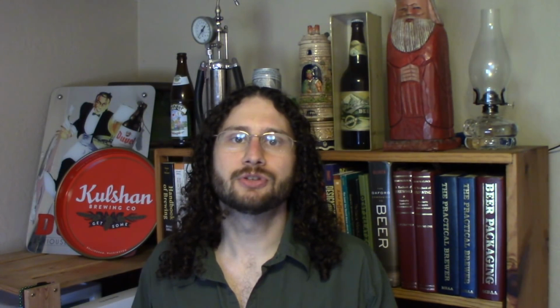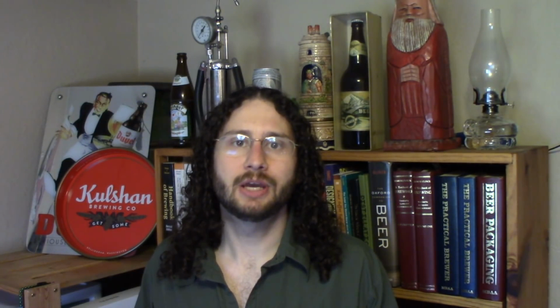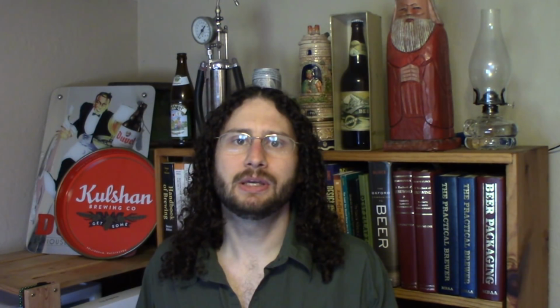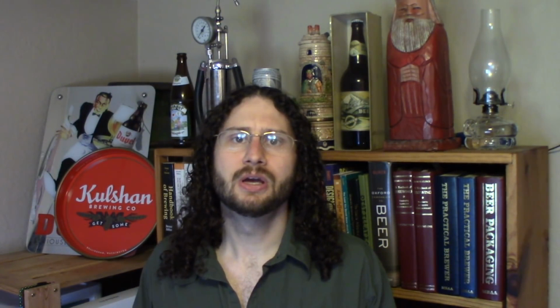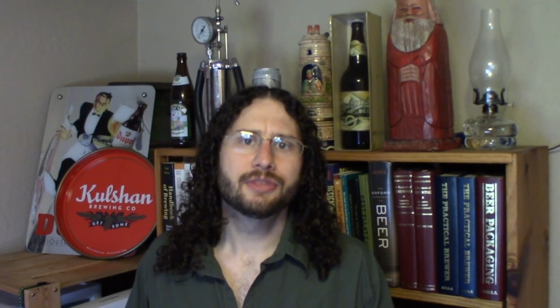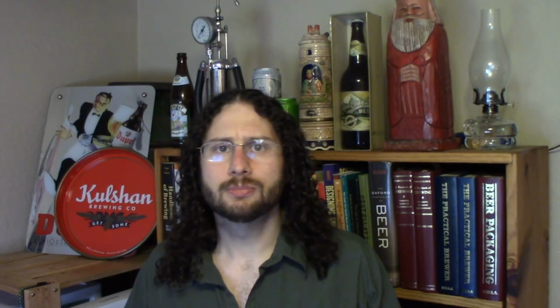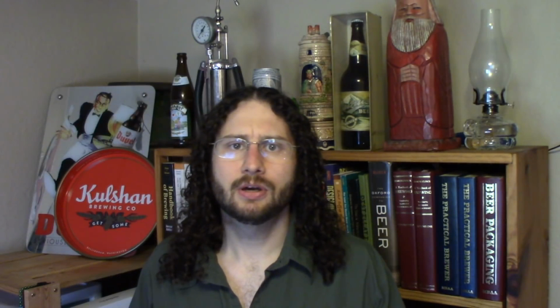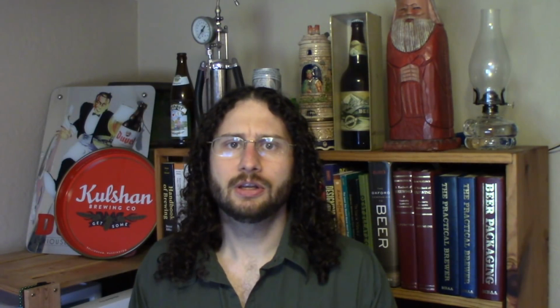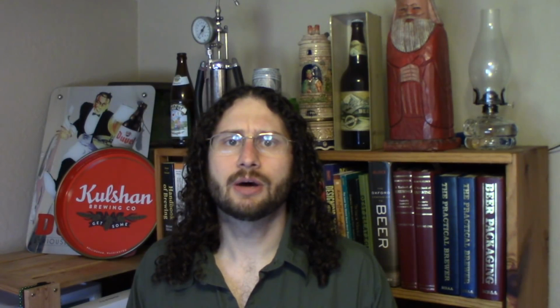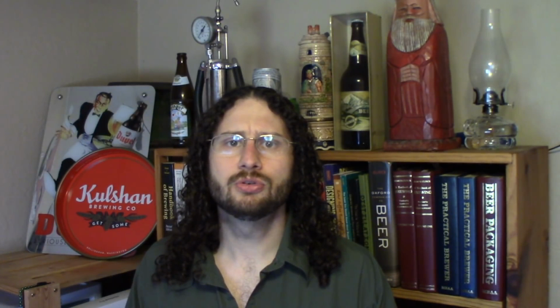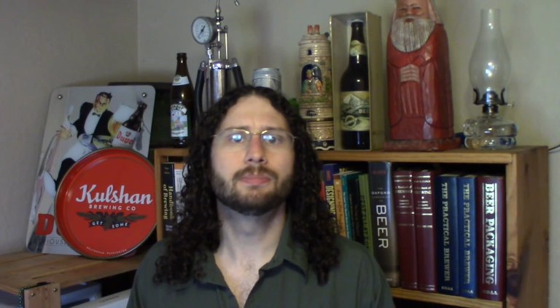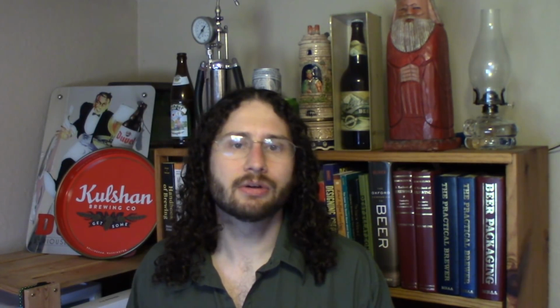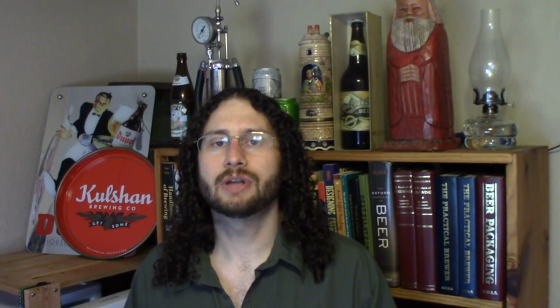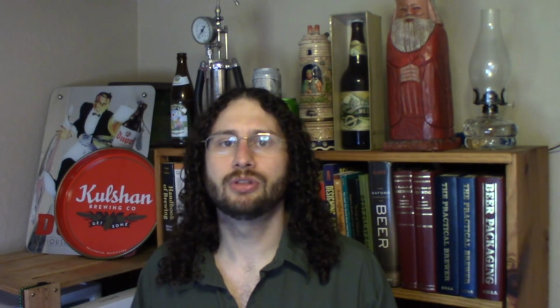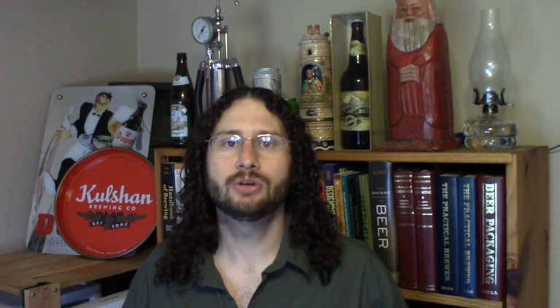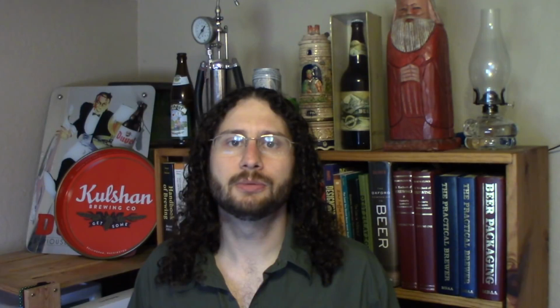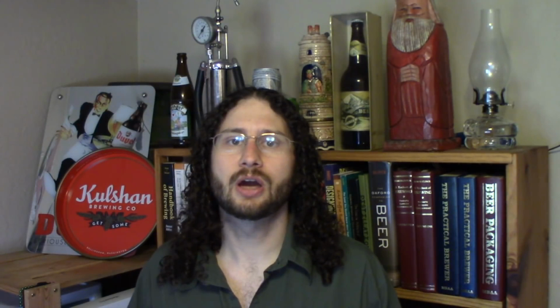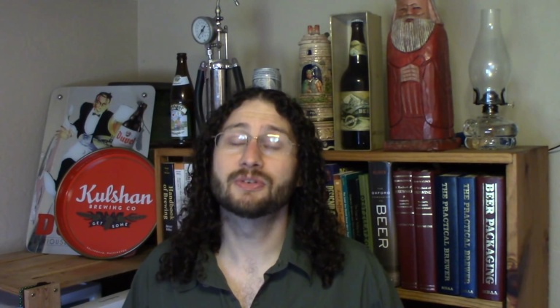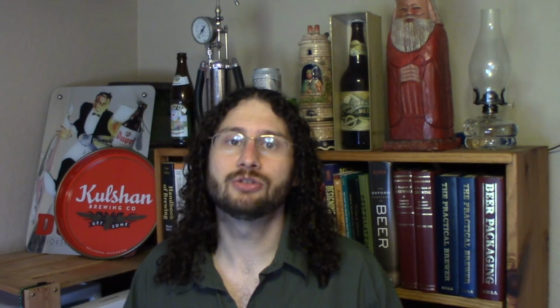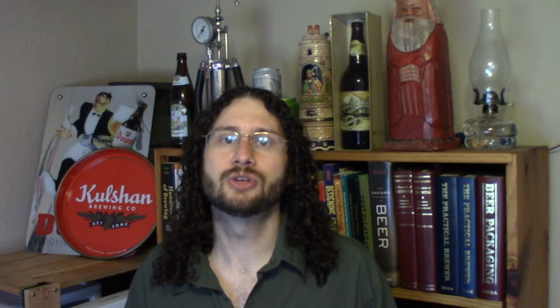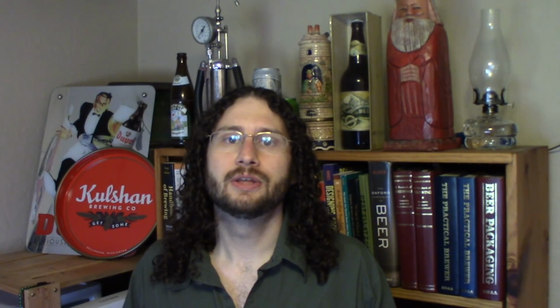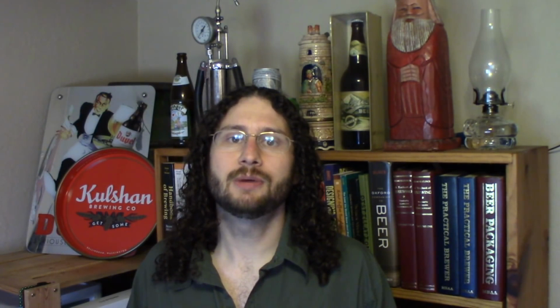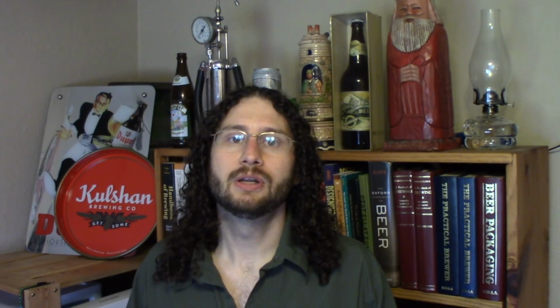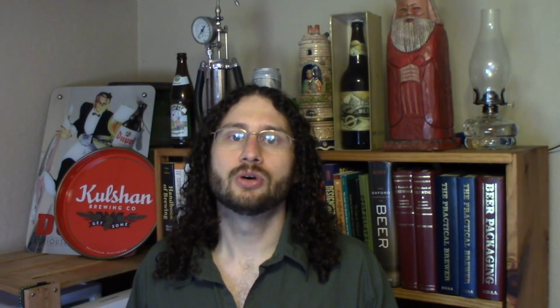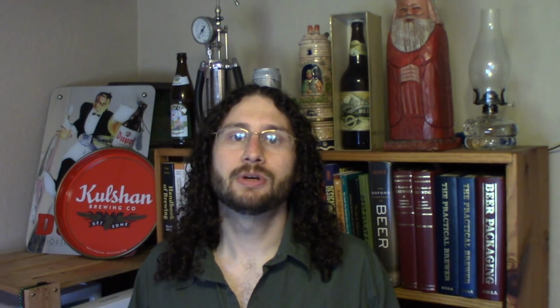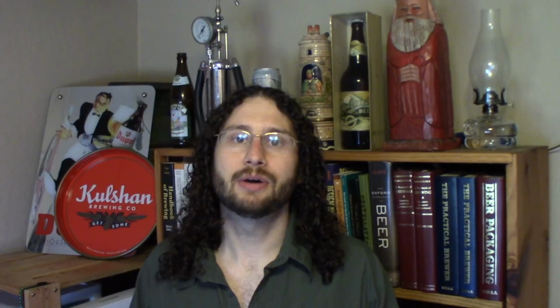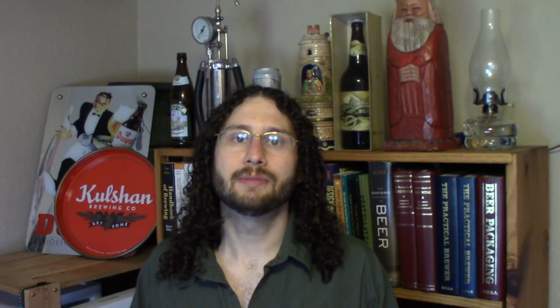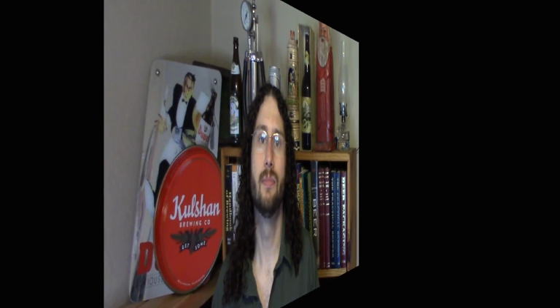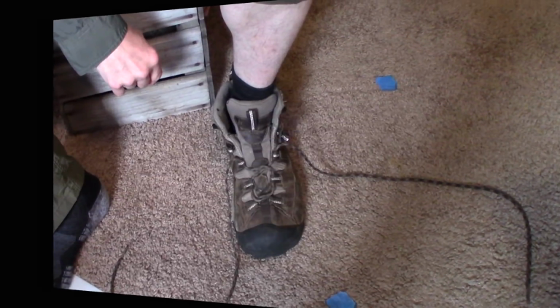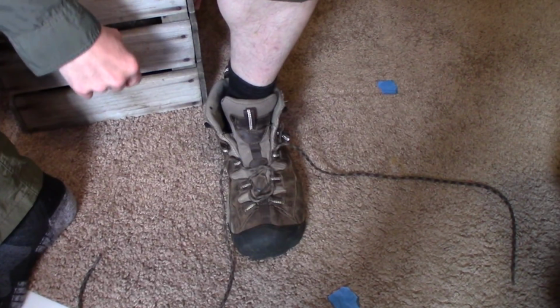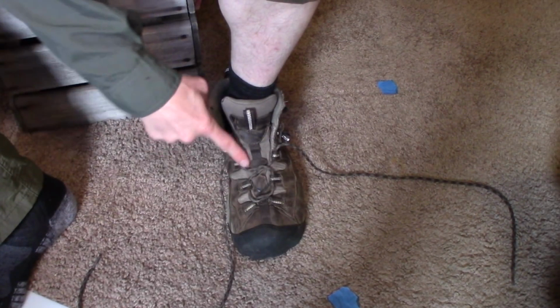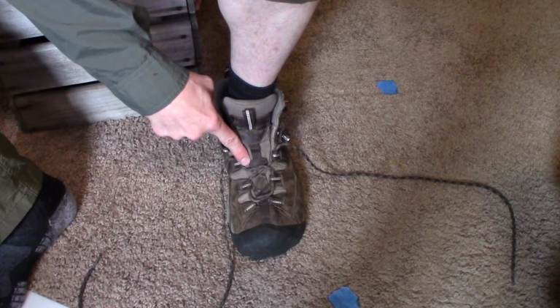I'd have to stop and tape up my heels. I thought this was maybe an issue with how my shoes fit, but later I learned there's actually a way you can lace your boots so that they stay put. So now I'm going to show you how to do that.